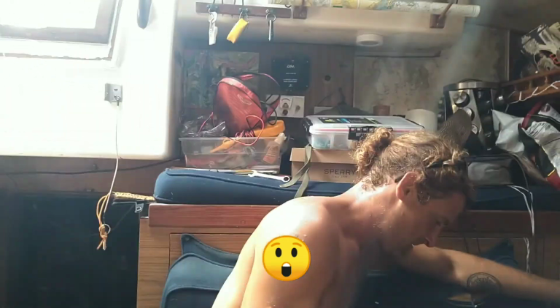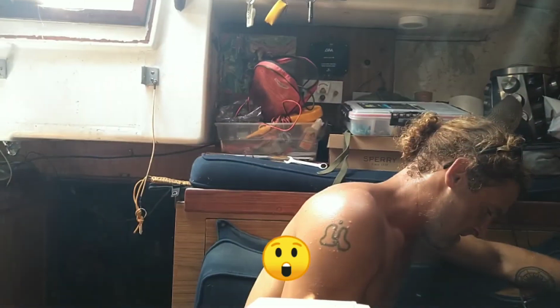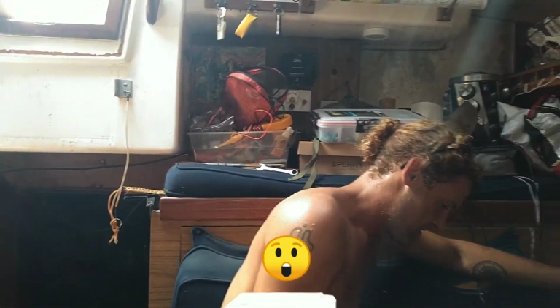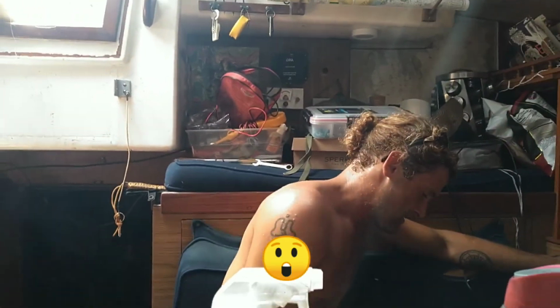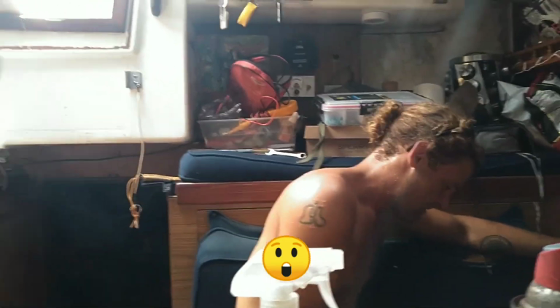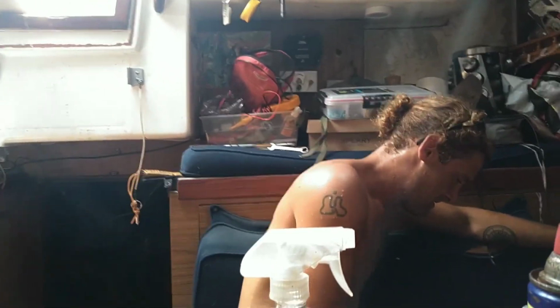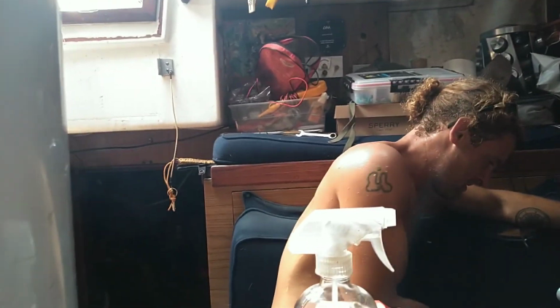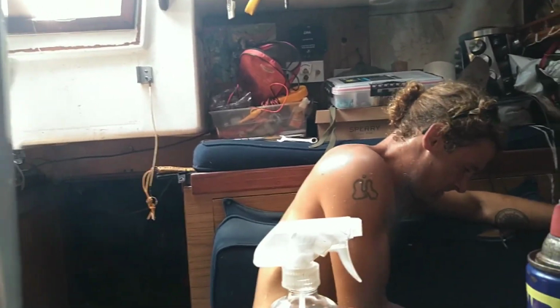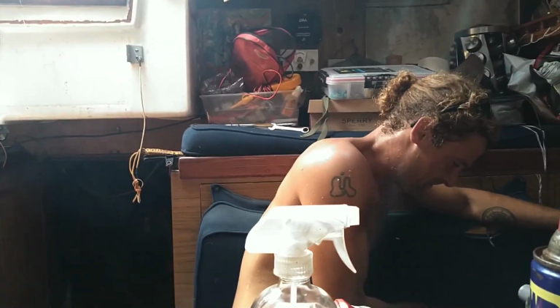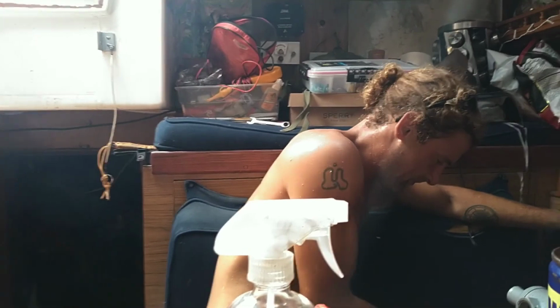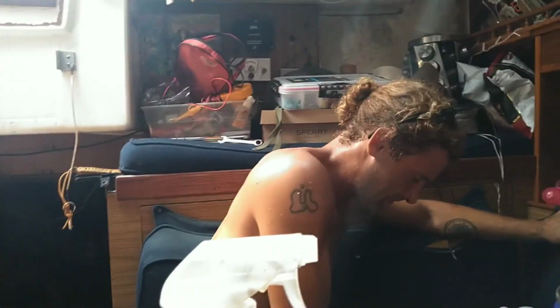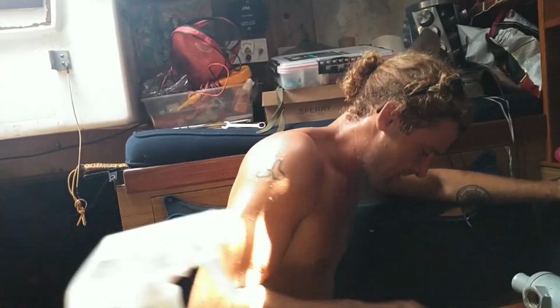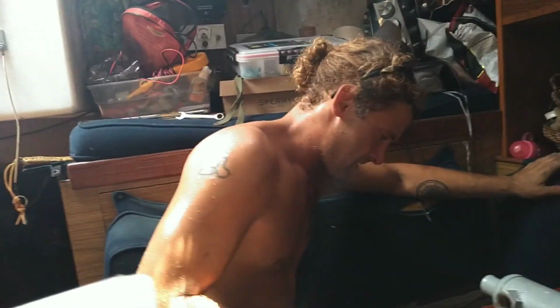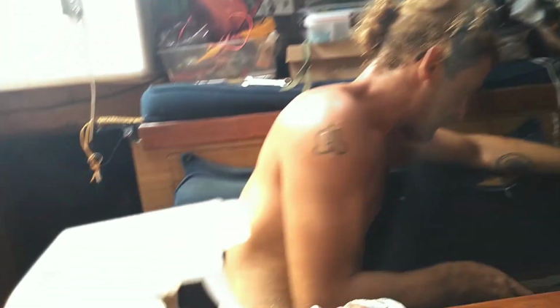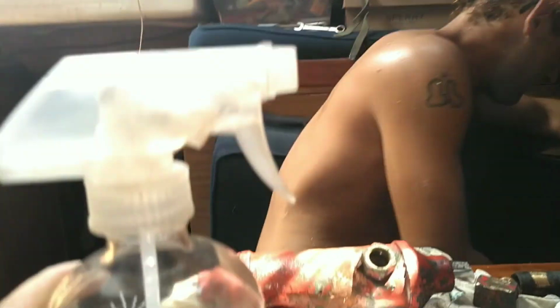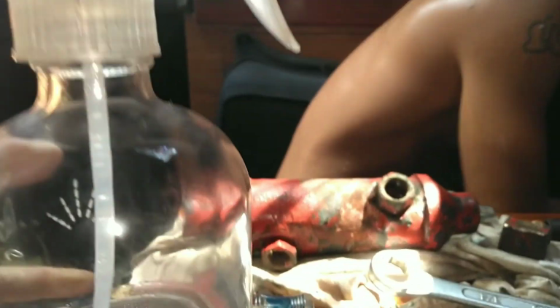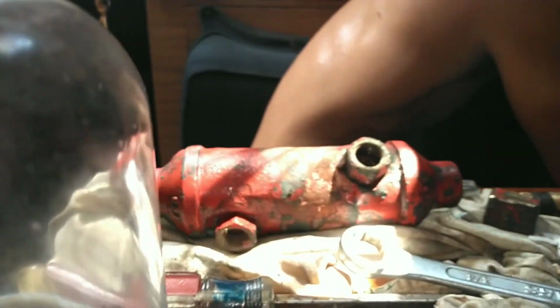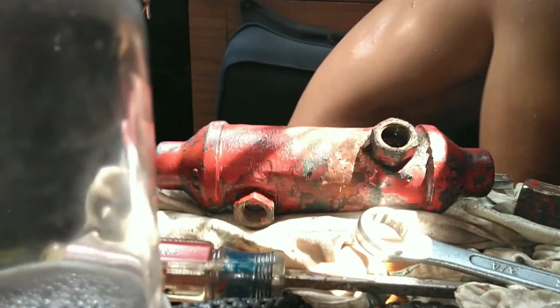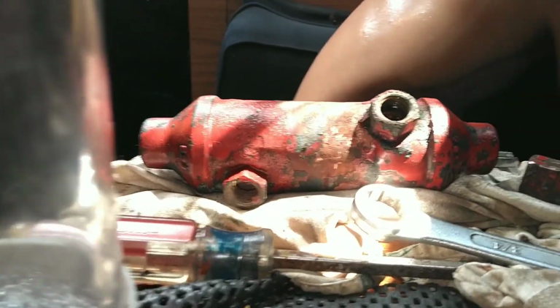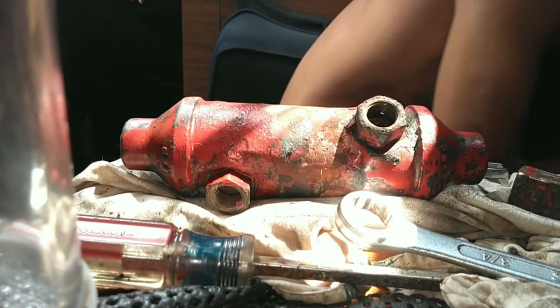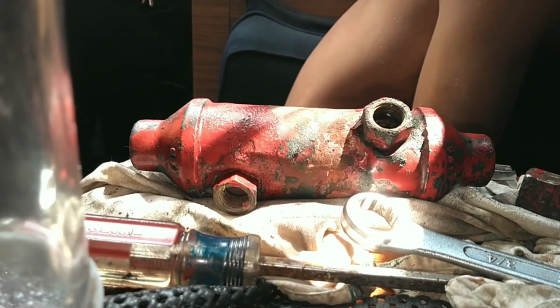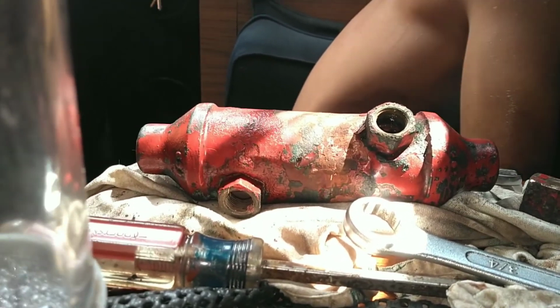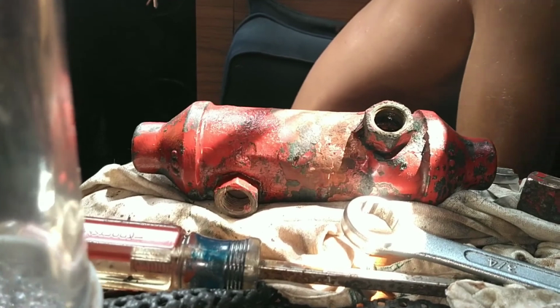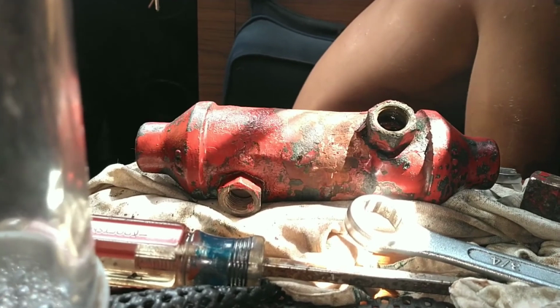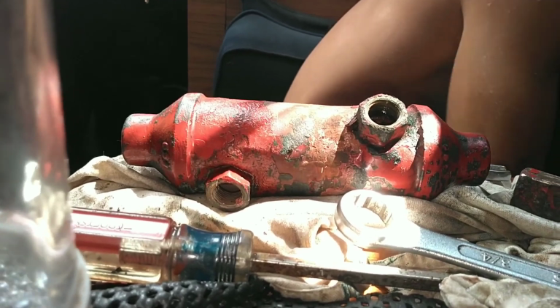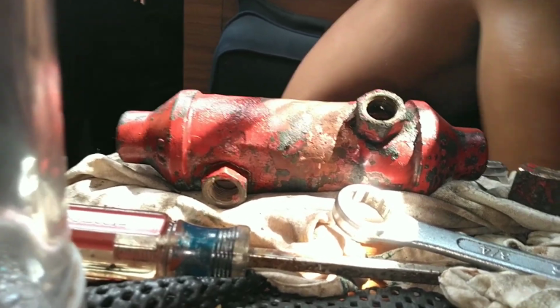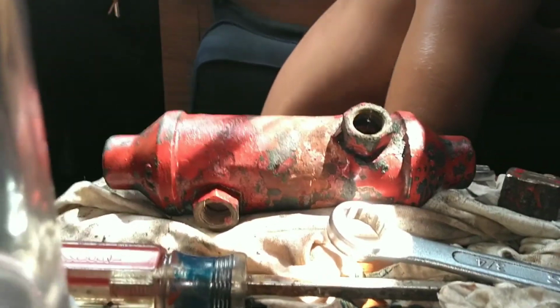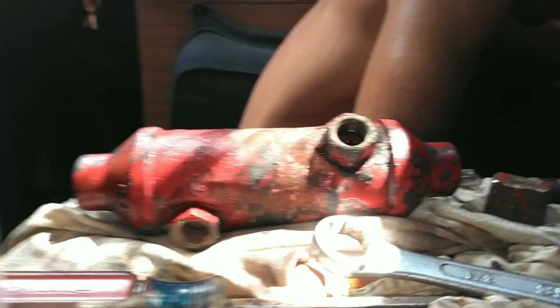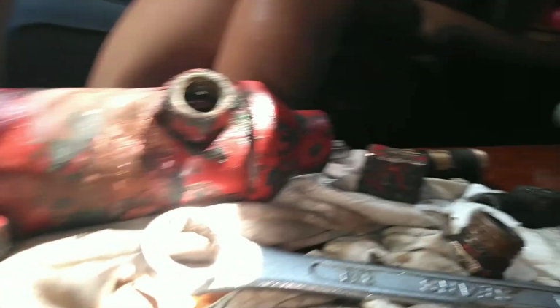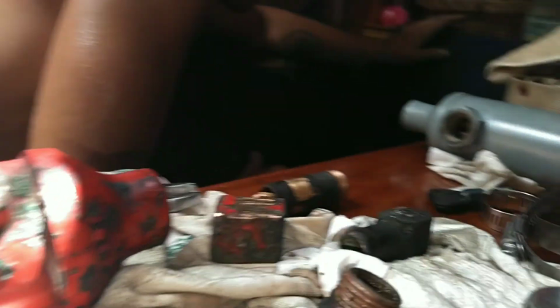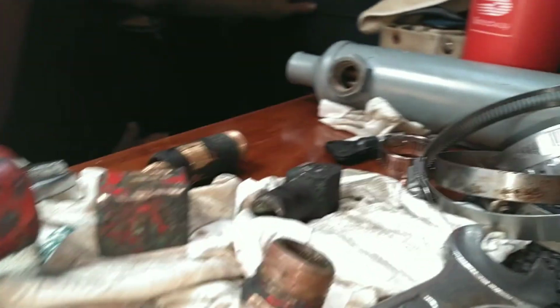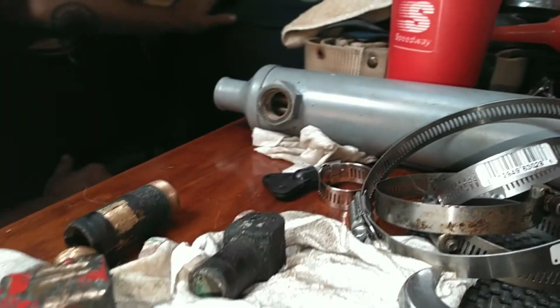We are now near Burgess in Myrtle Beach, South Carolina, doing a repair. That there is our trans oil cooler, and that is the brand new one.